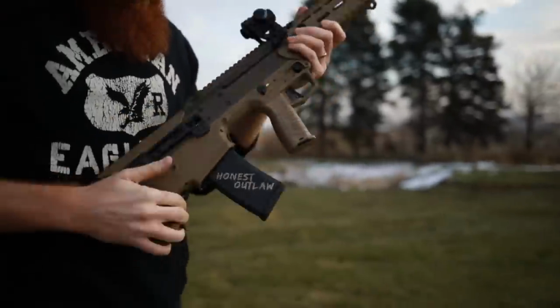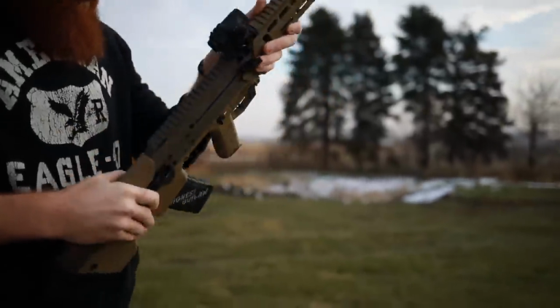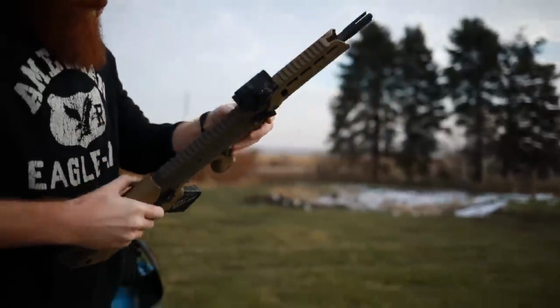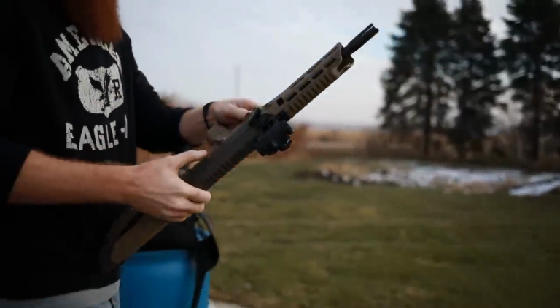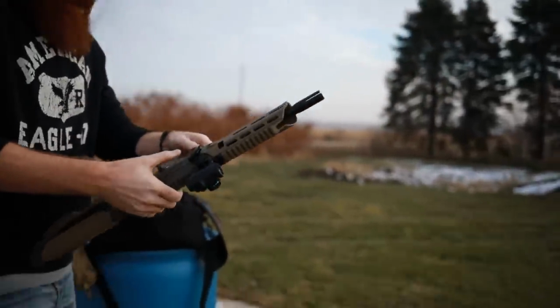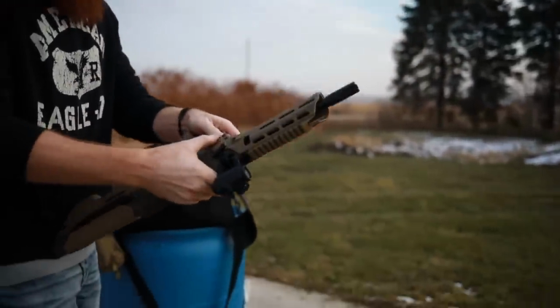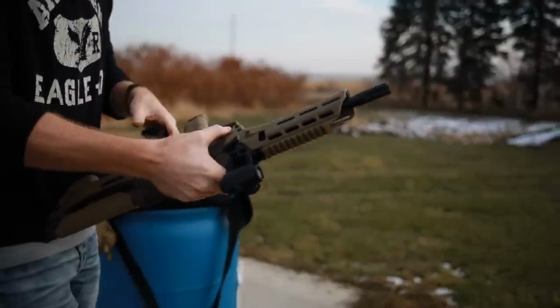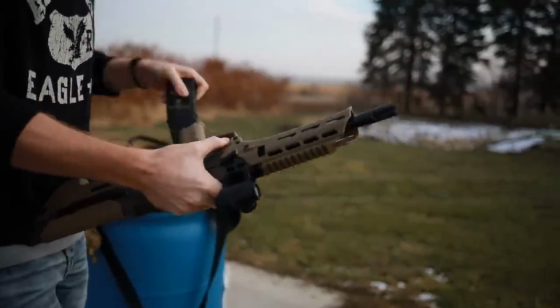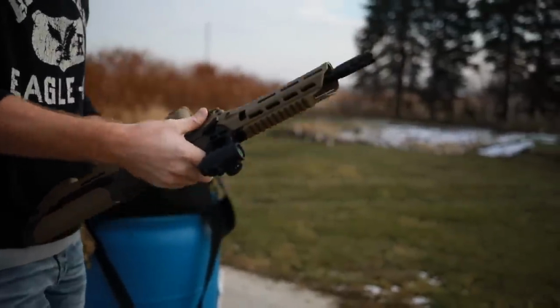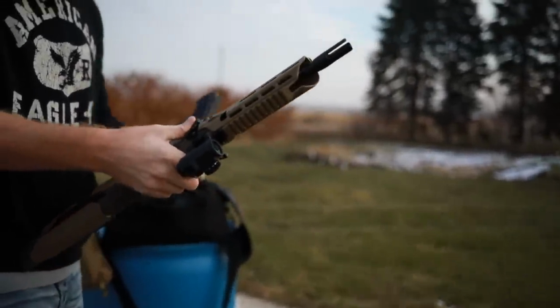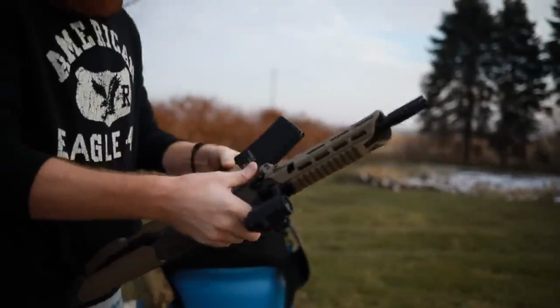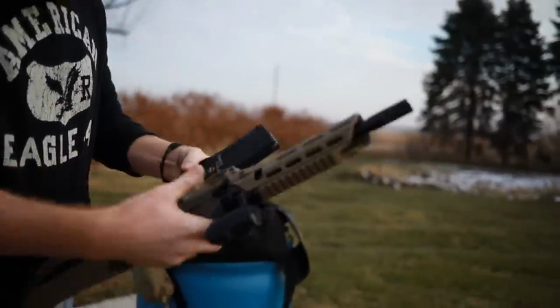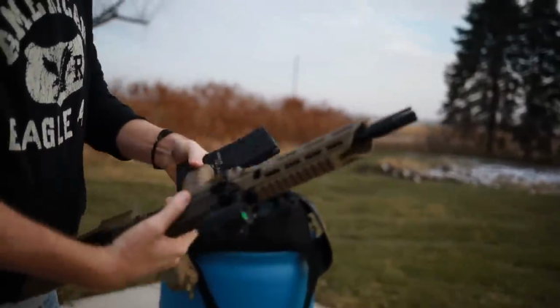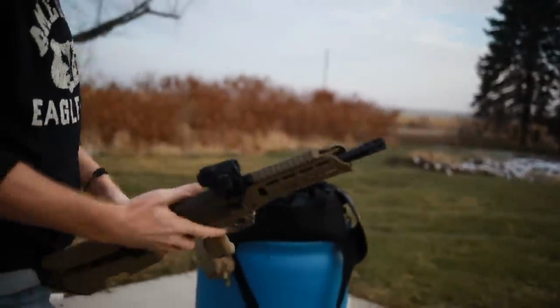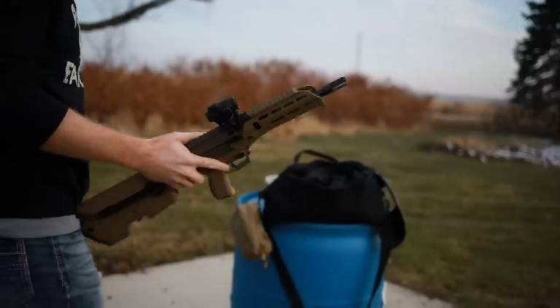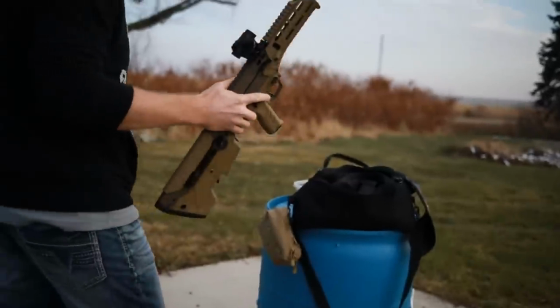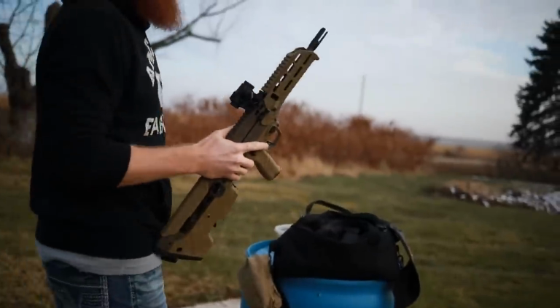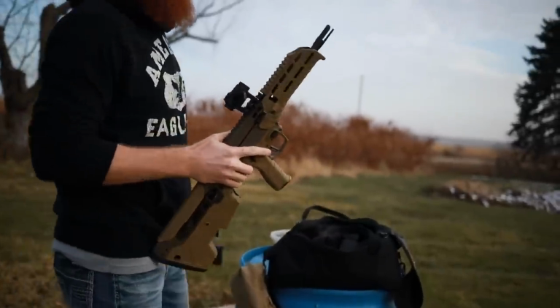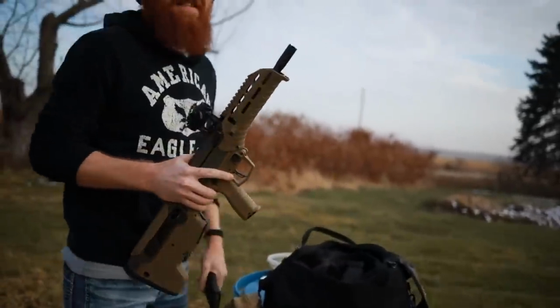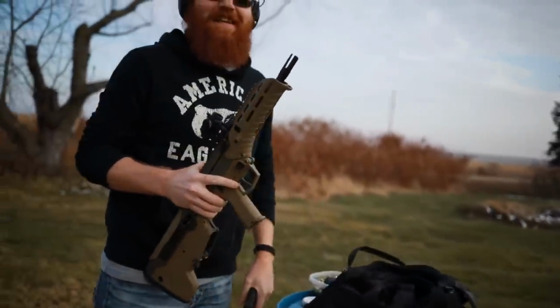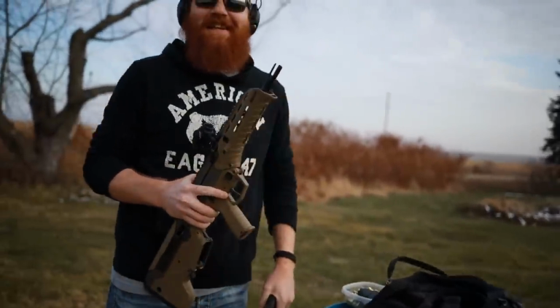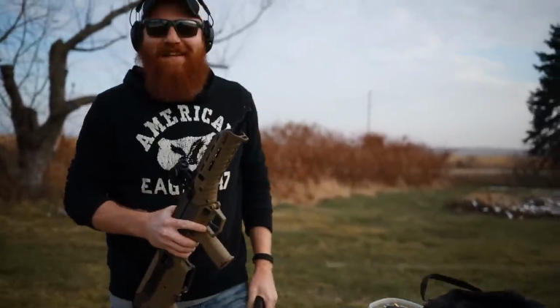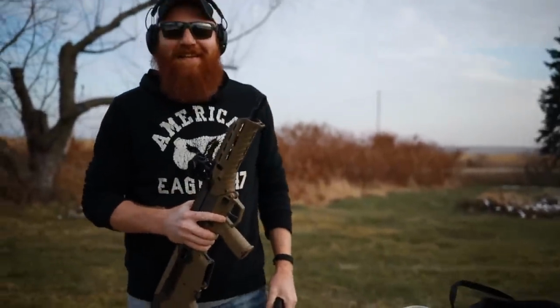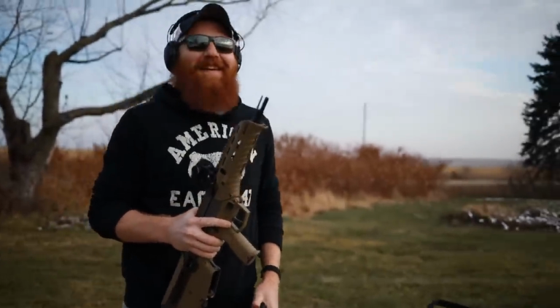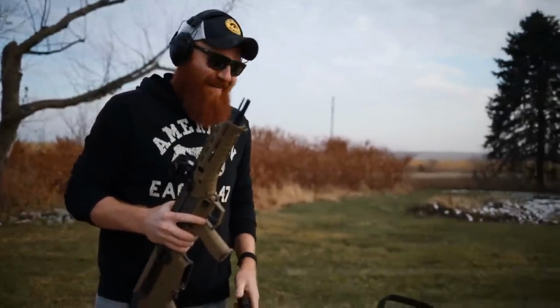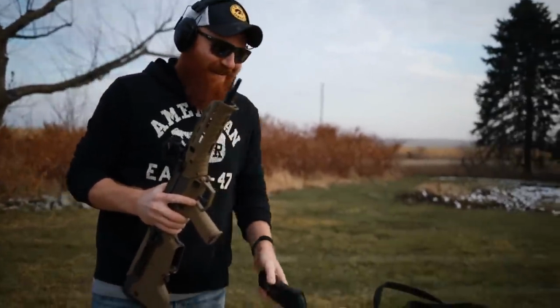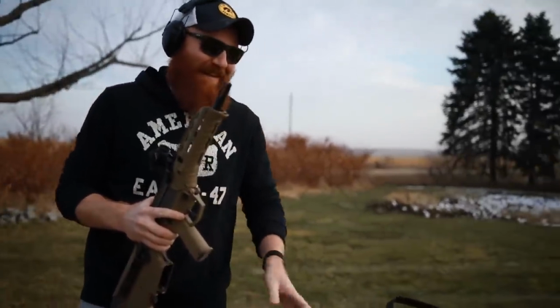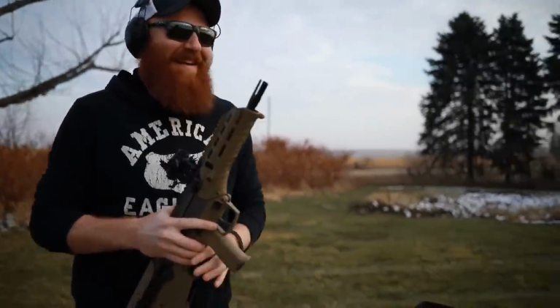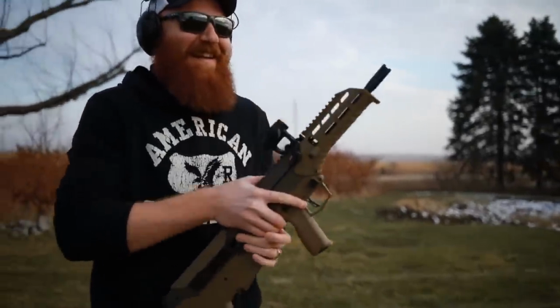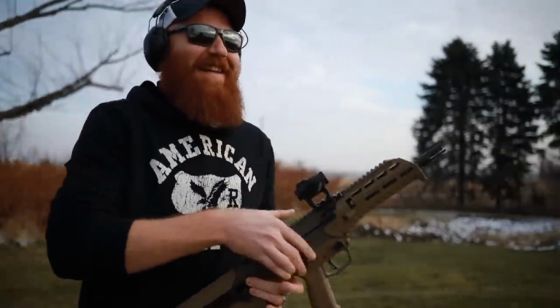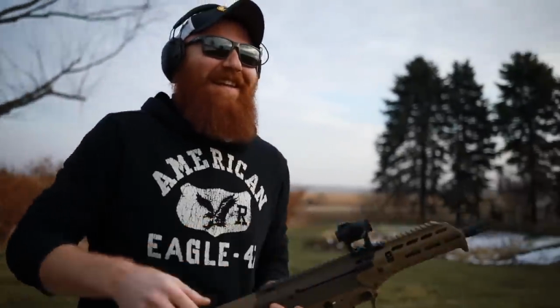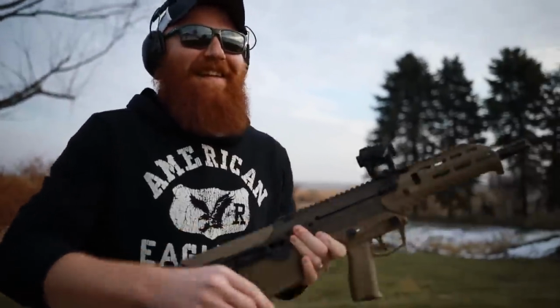You know what I like about that gun? The ejection — it doesn't hit you in the face. It goes away from my face, so I don't have to deal with that.